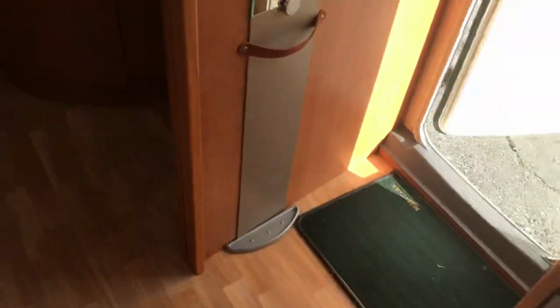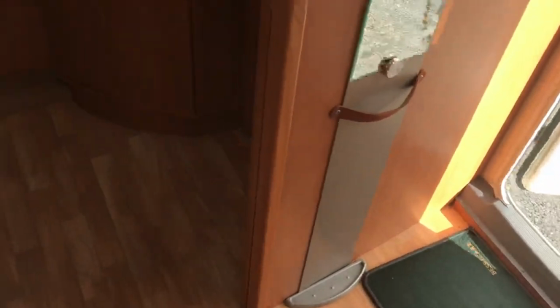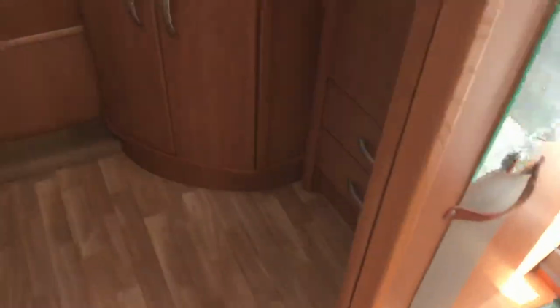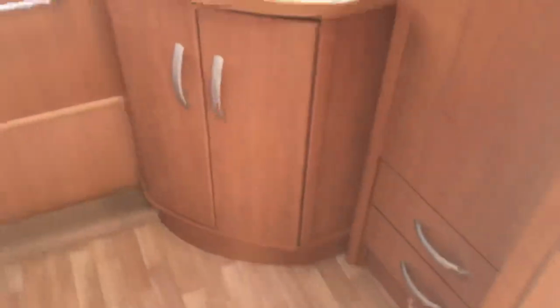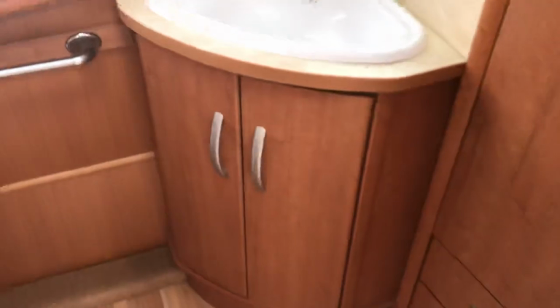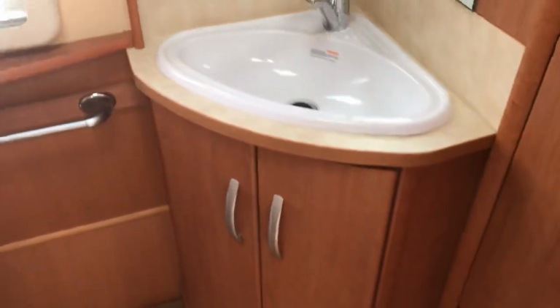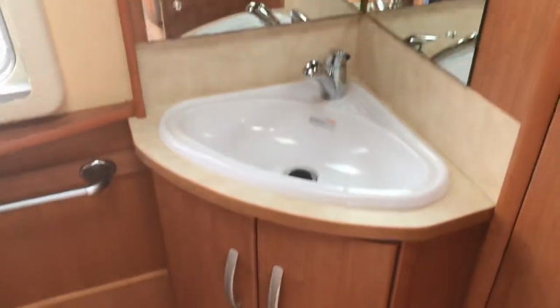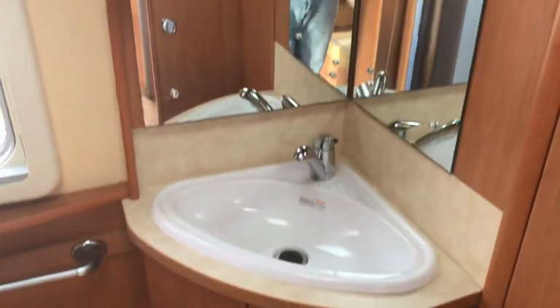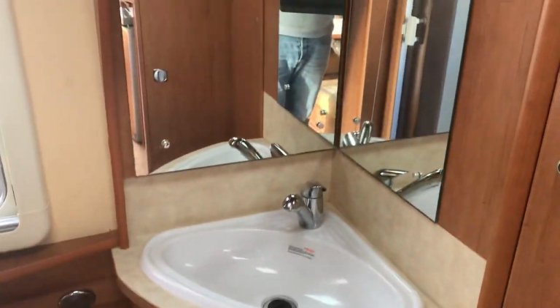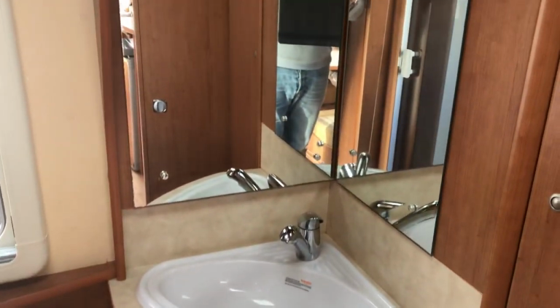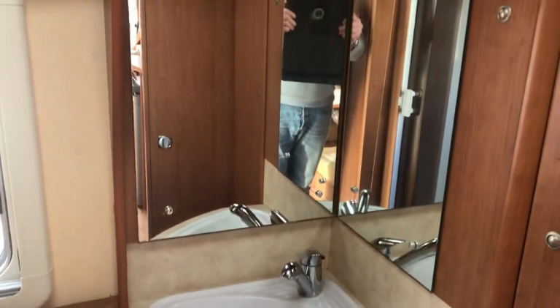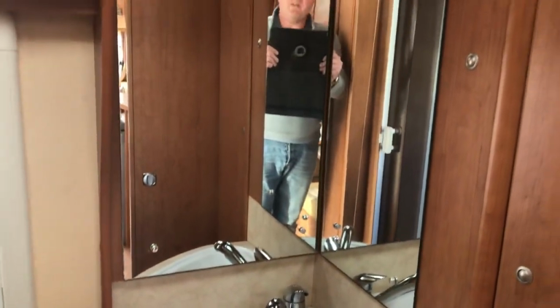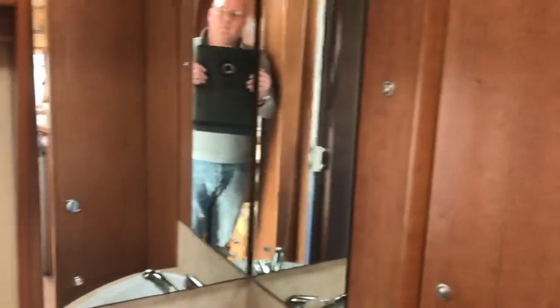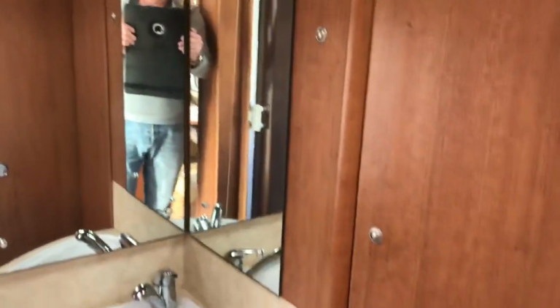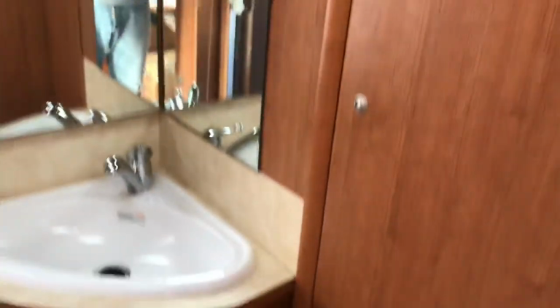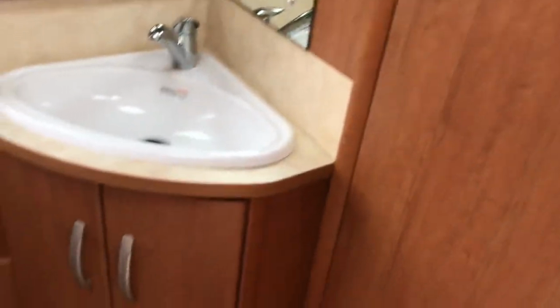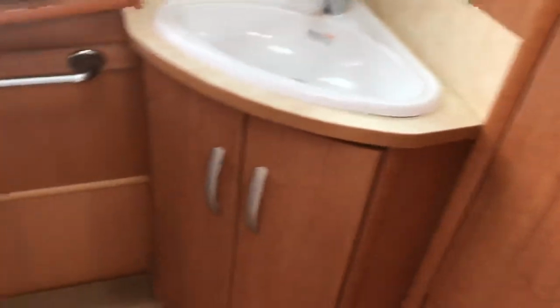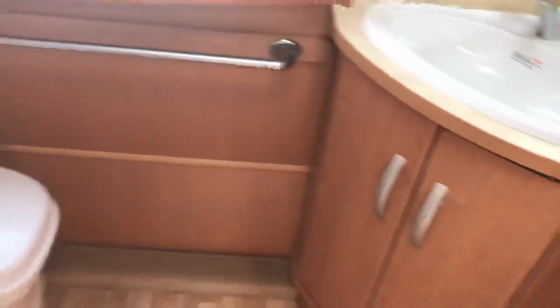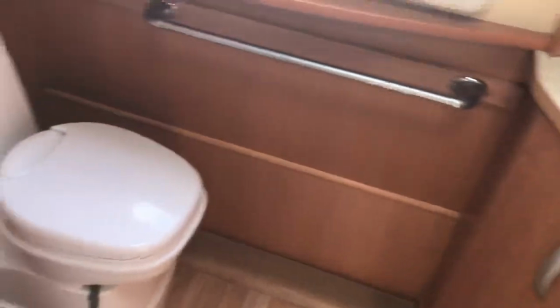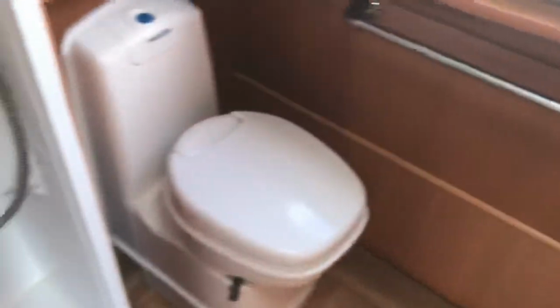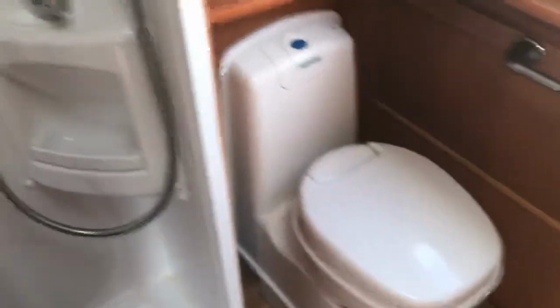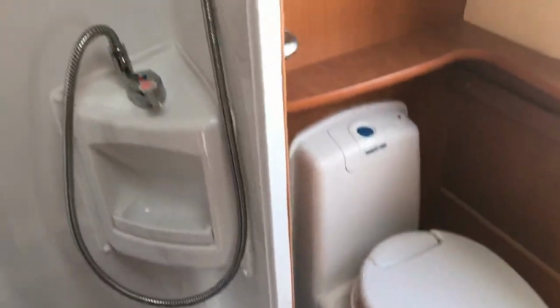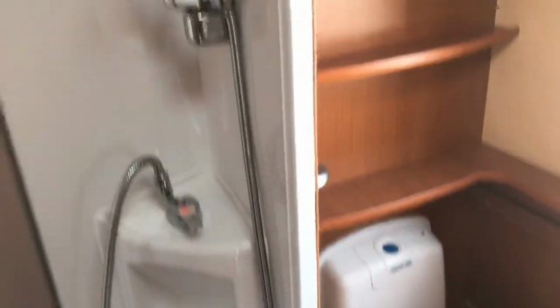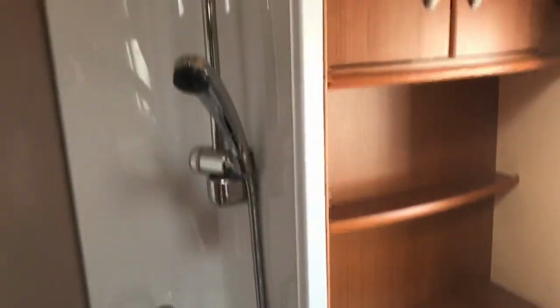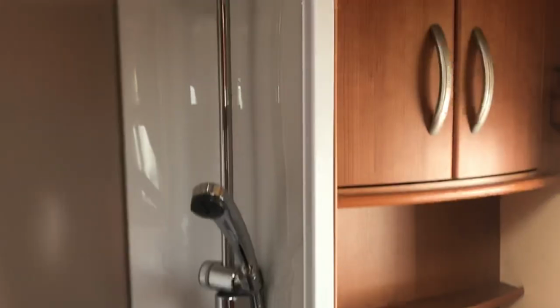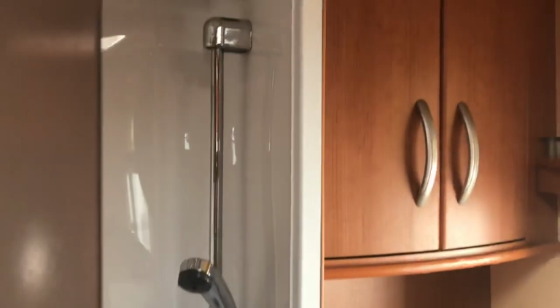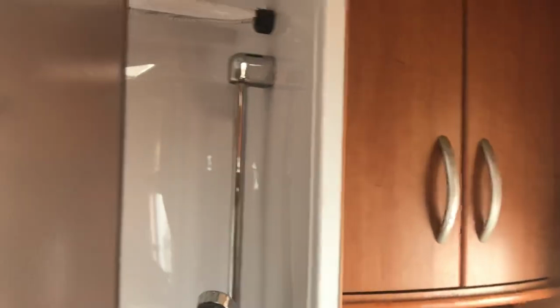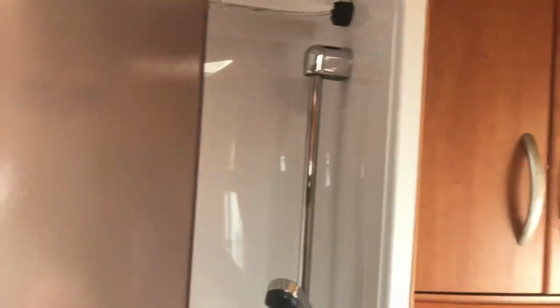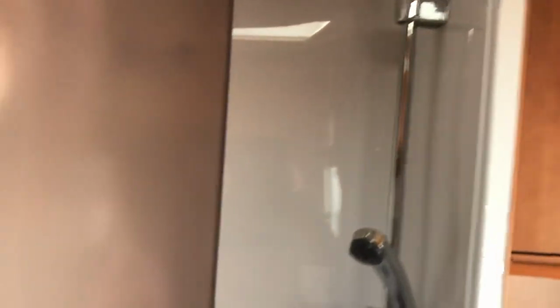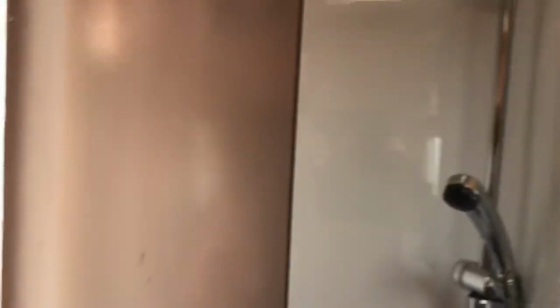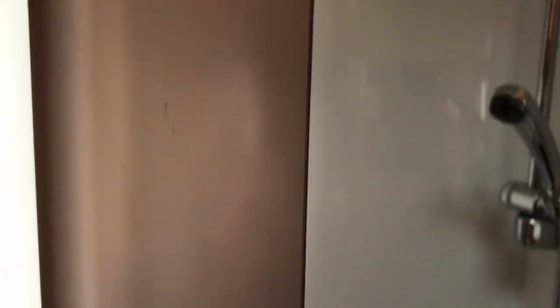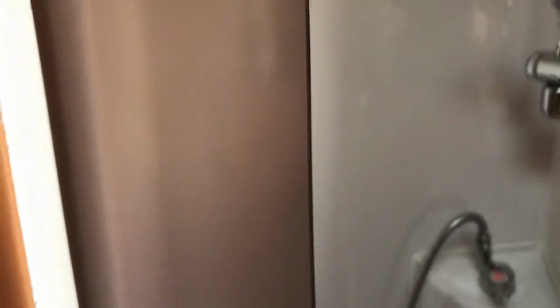Walking into the bathroom — a beautiful sink, mirrors, loads of vanity storage, a Thetford flushing toilet, and a plastic-lined shower tray.